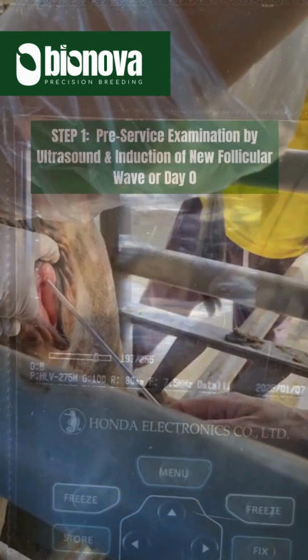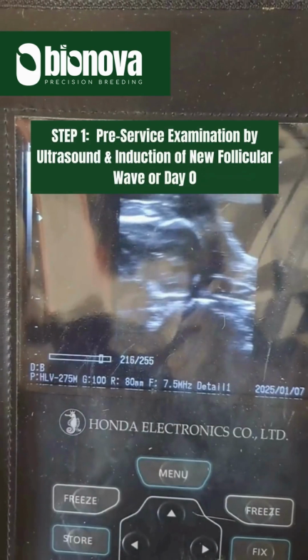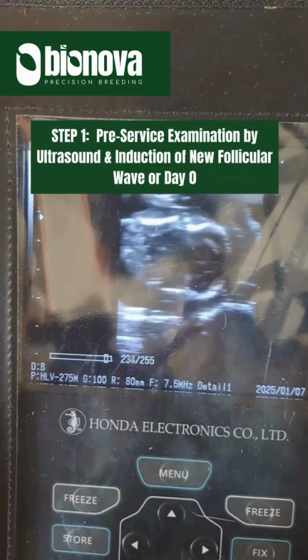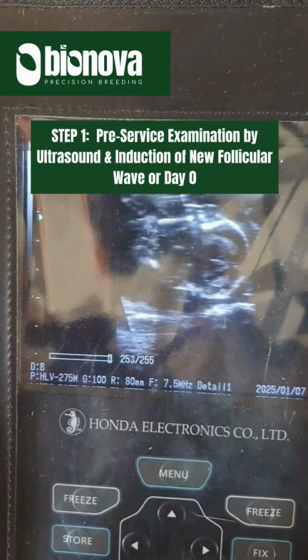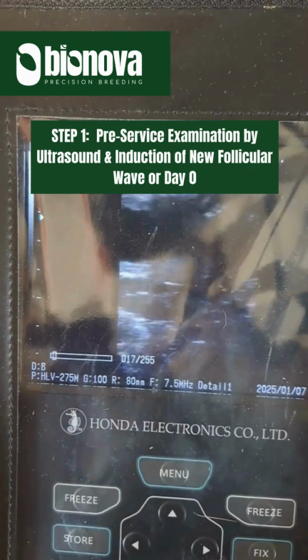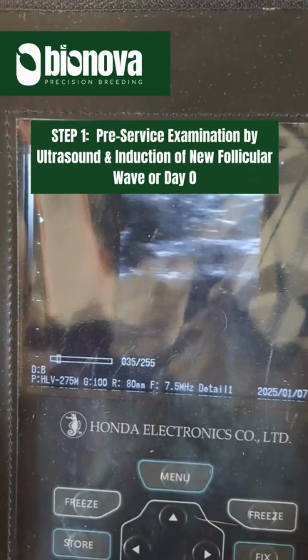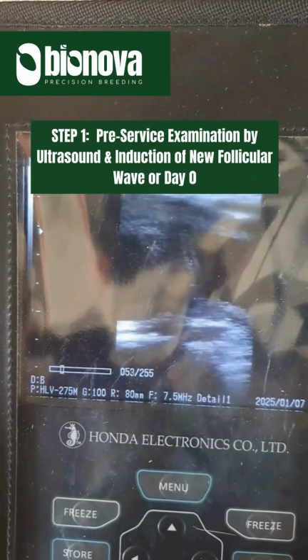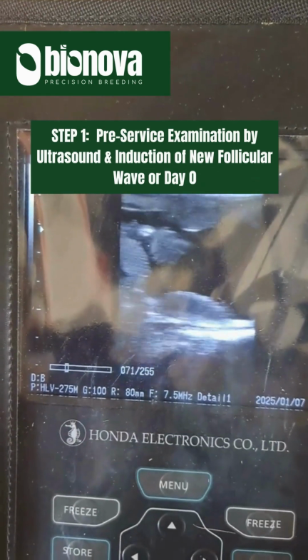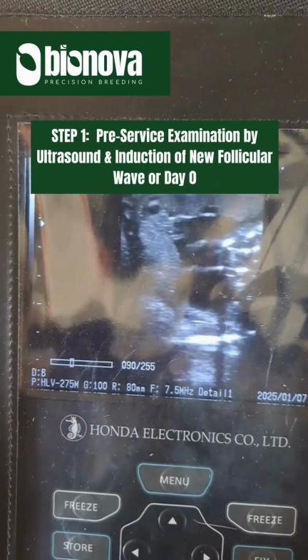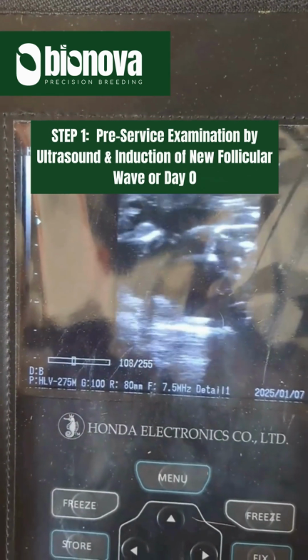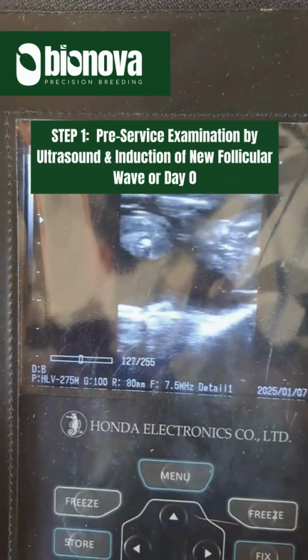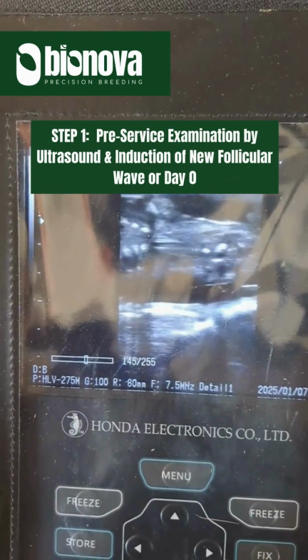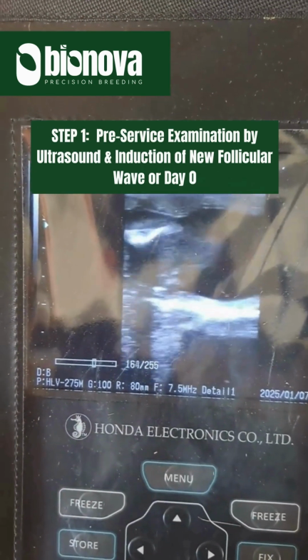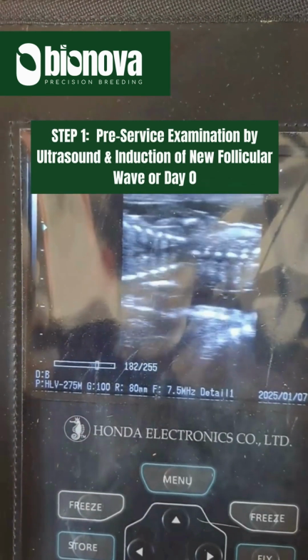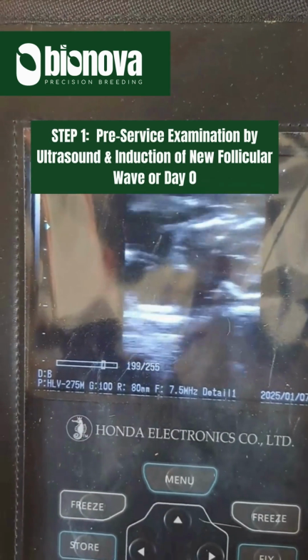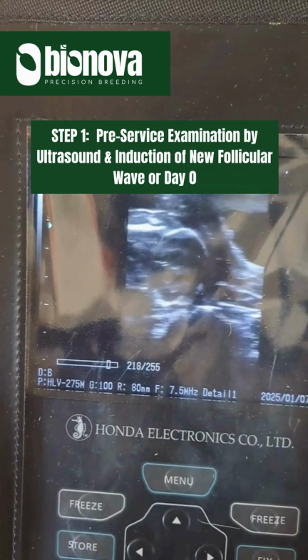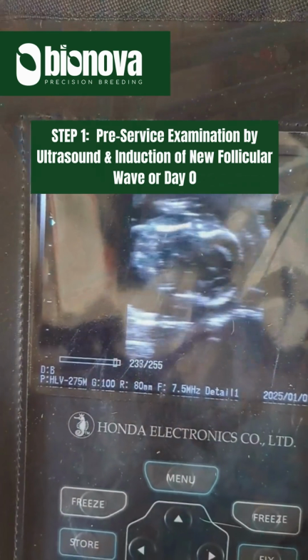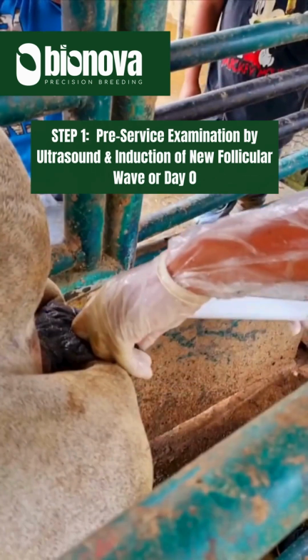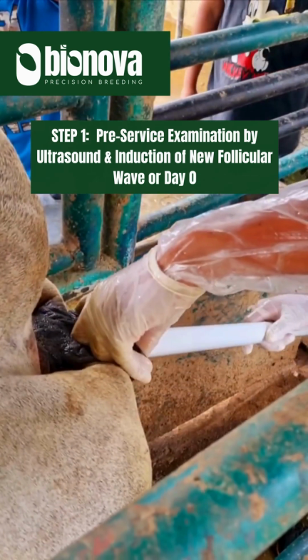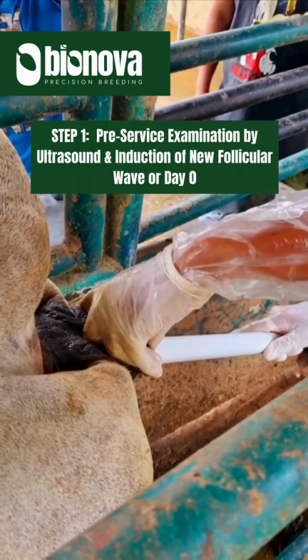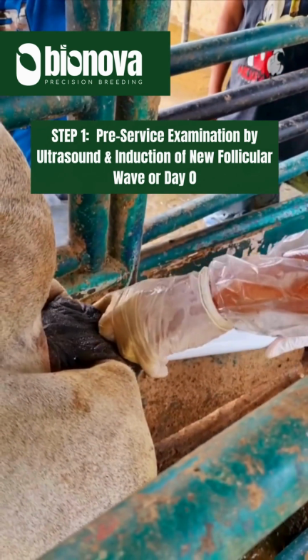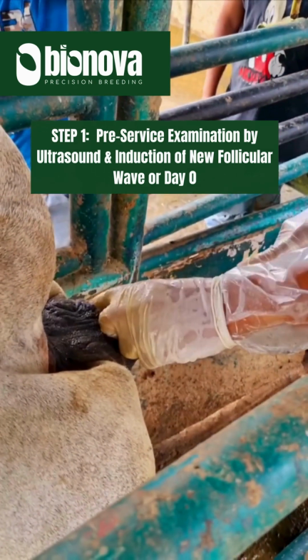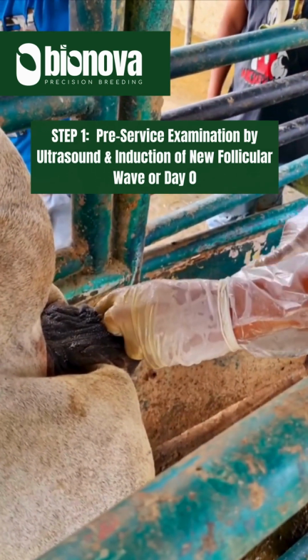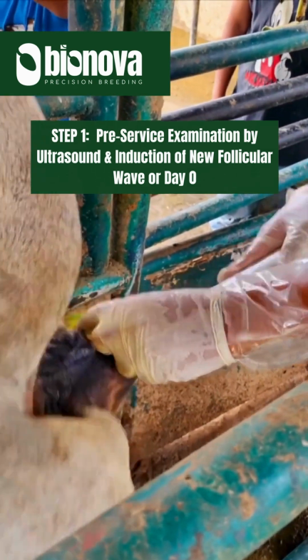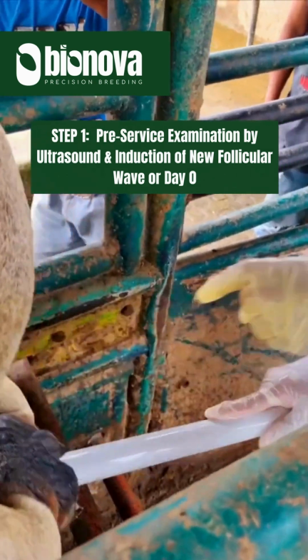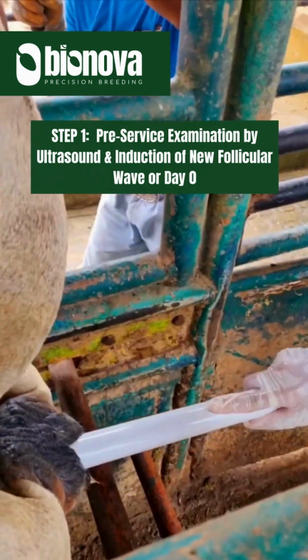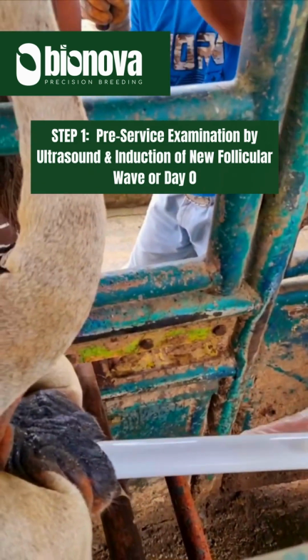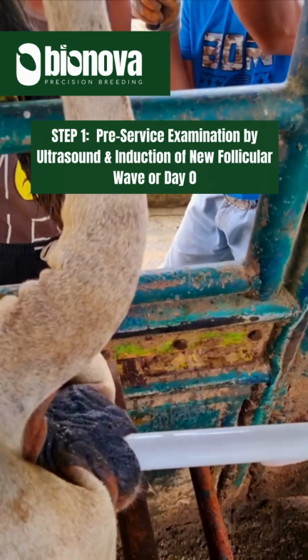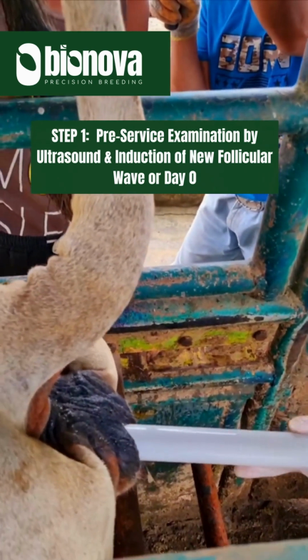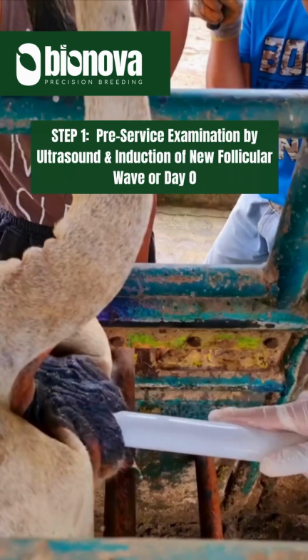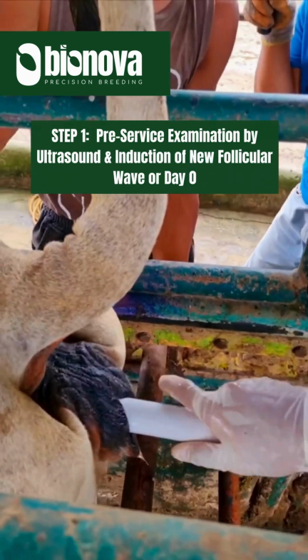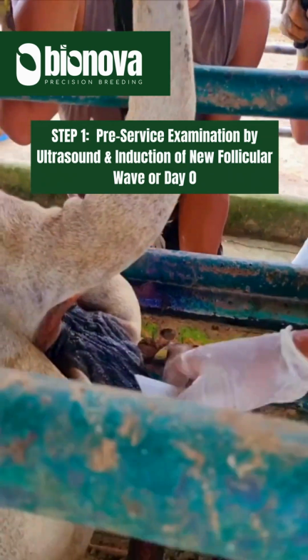Step 1: Pre-service examination by ultrasound and induction of new follicular wave — Day Zero. We check the cows or heifers using reproductive ultrasound to make sure they have no reproductive abnormalities and to identify which ones are eligible for the program.